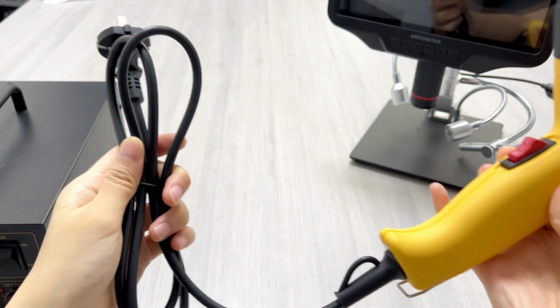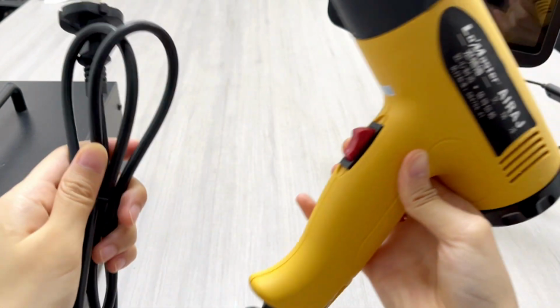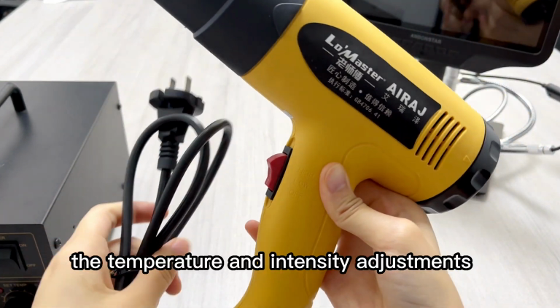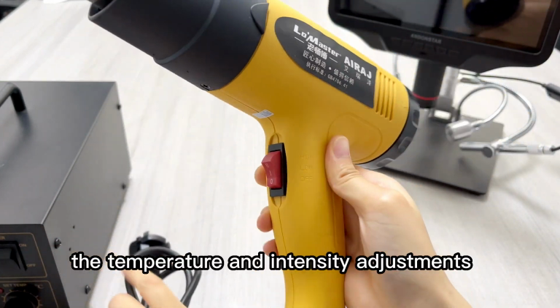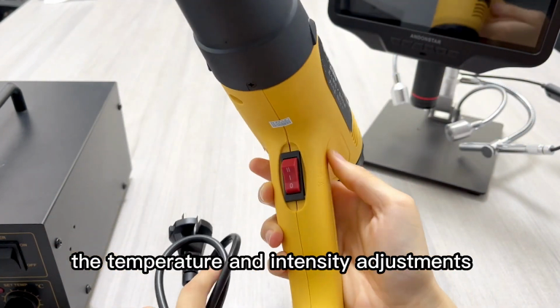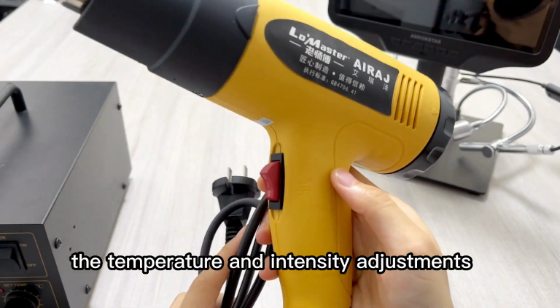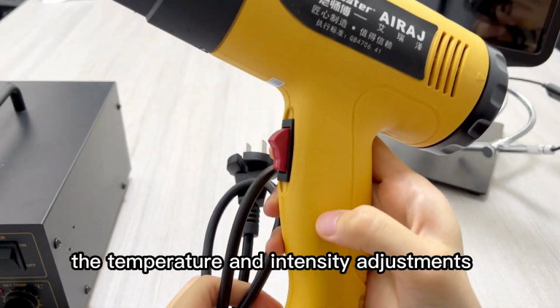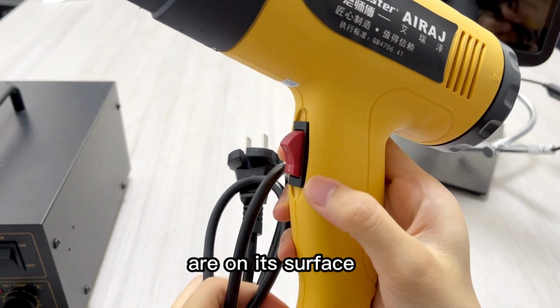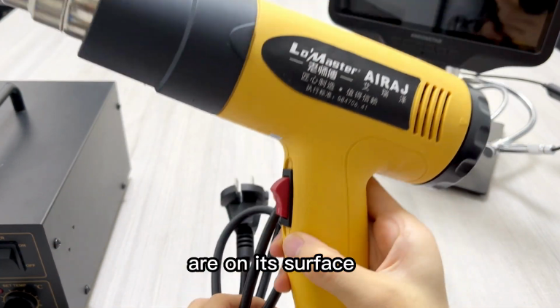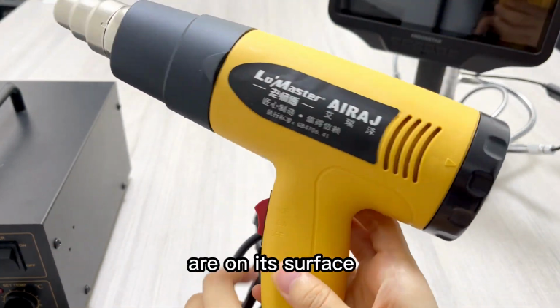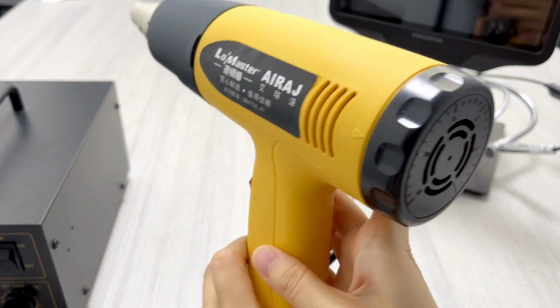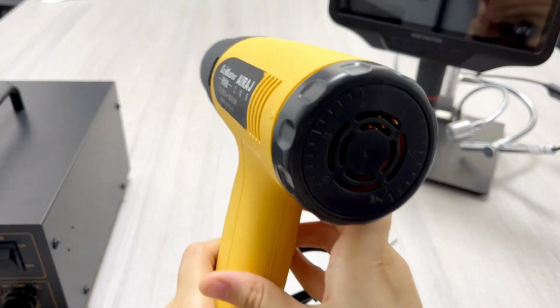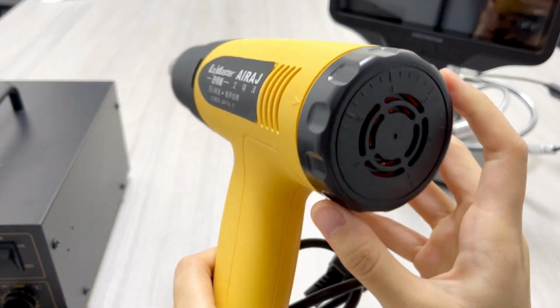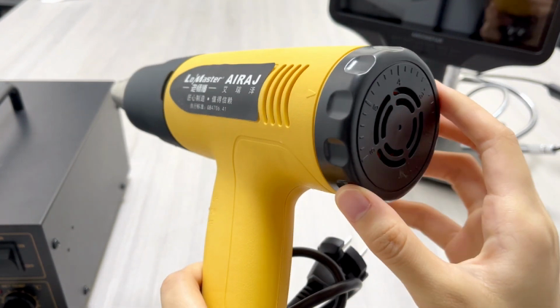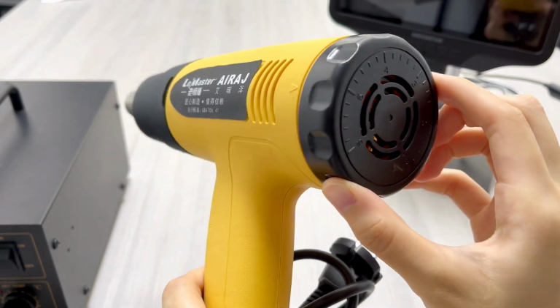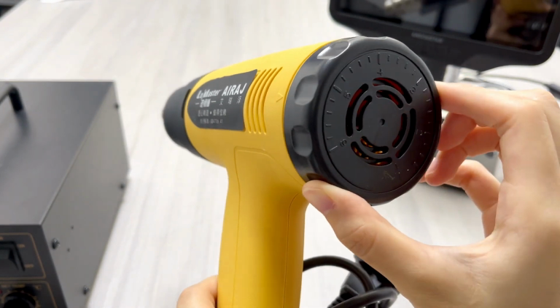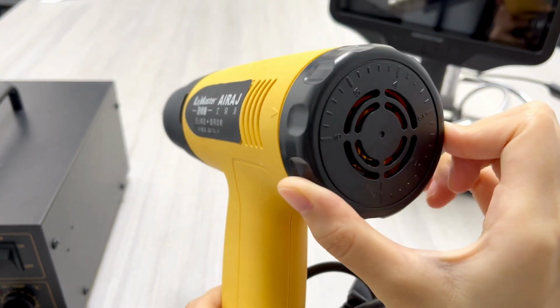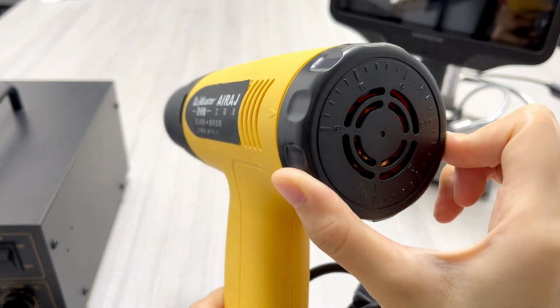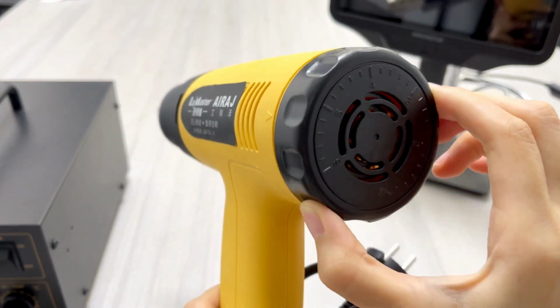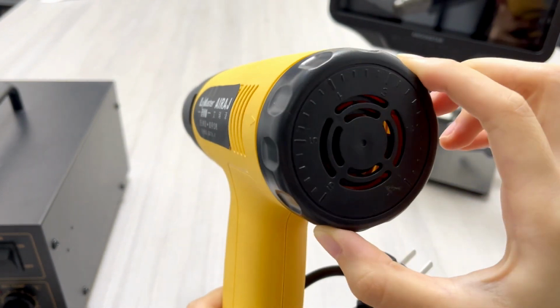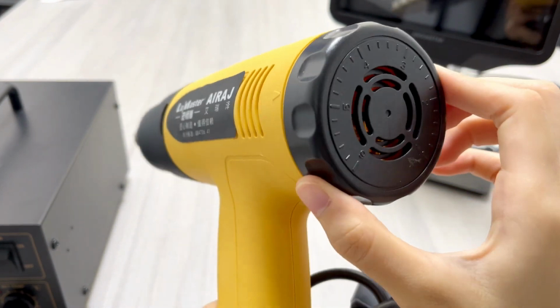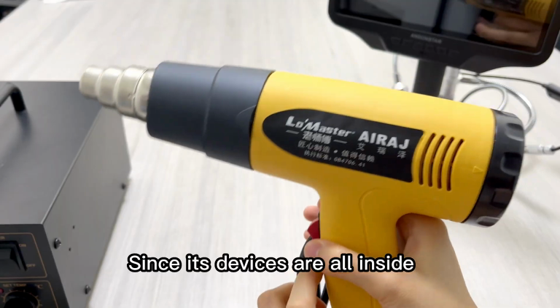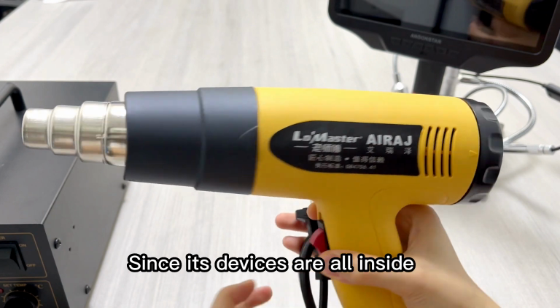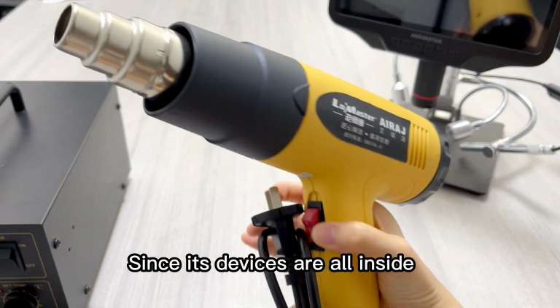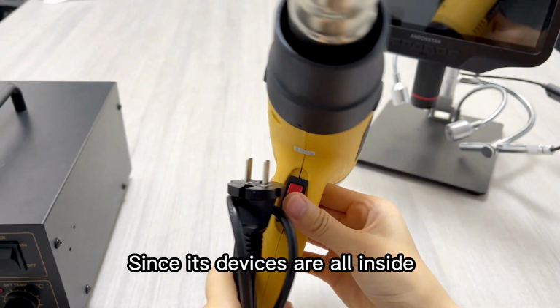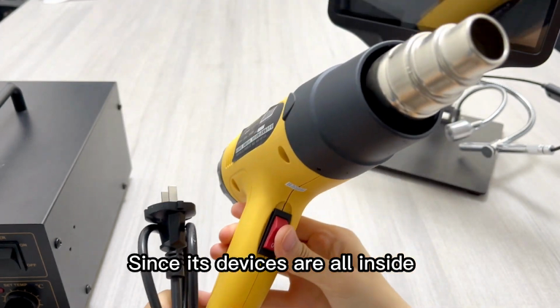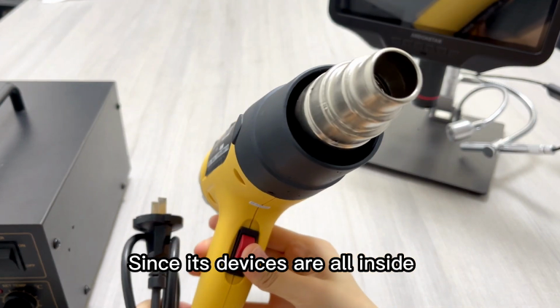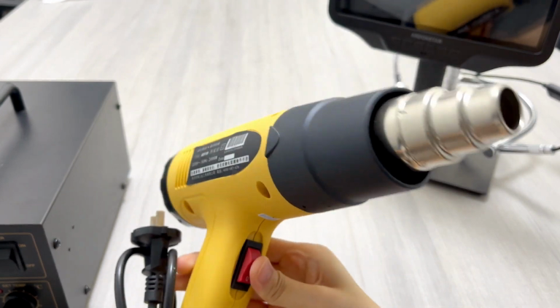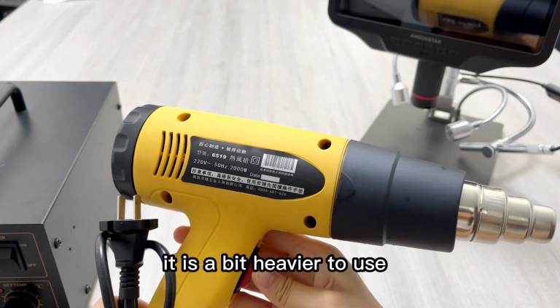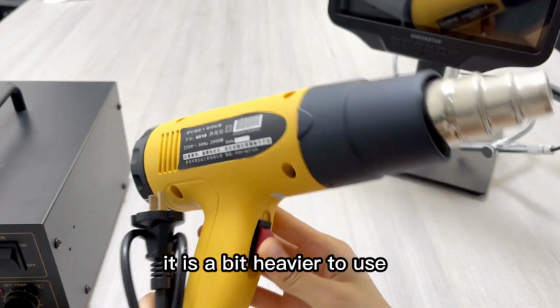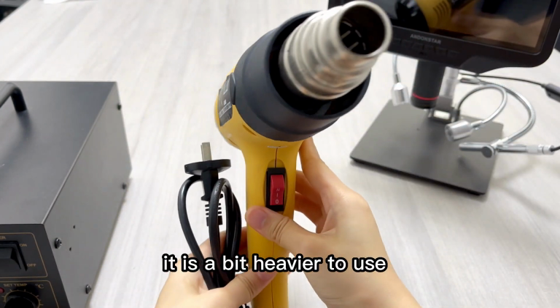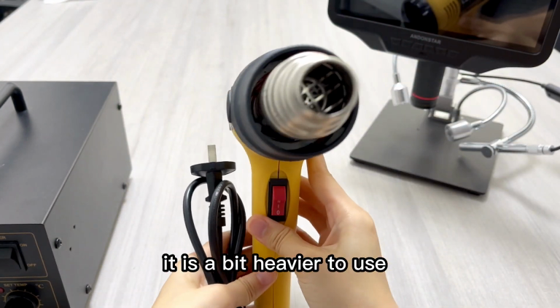The temperature and intensity adjustments are on its surface. Since all its devices are inside, it is a bit heavier to use.